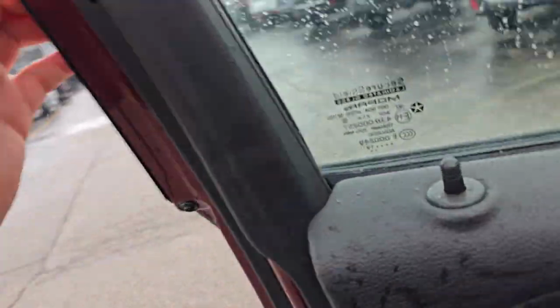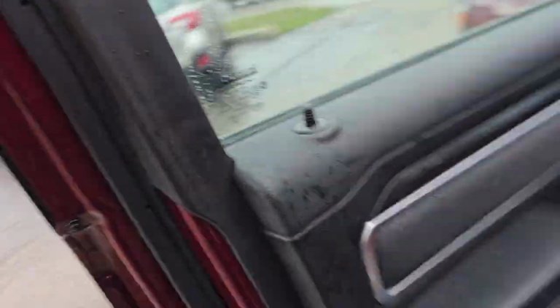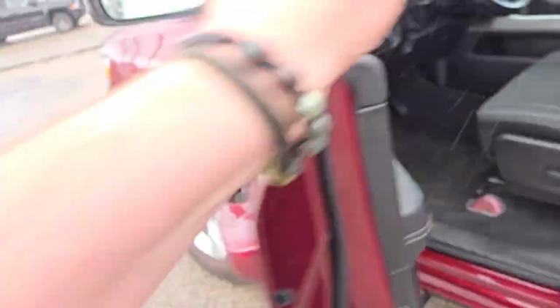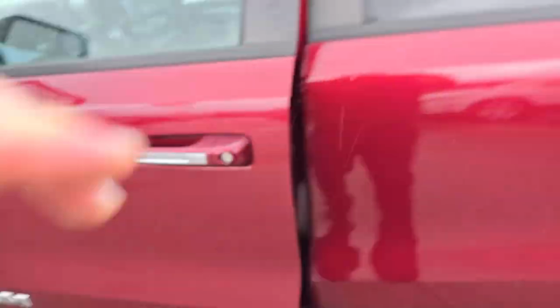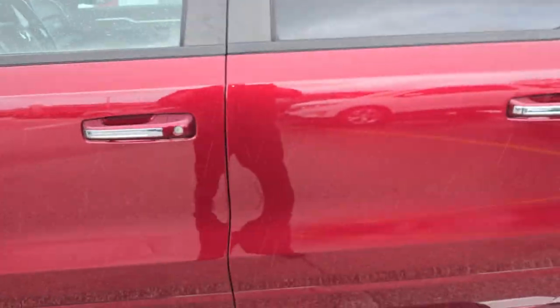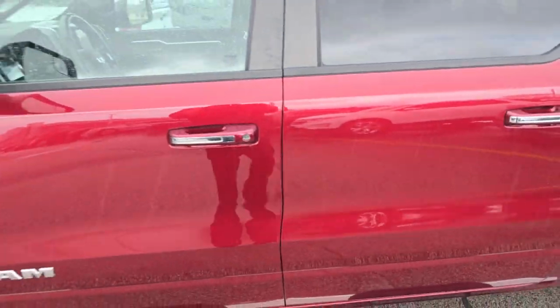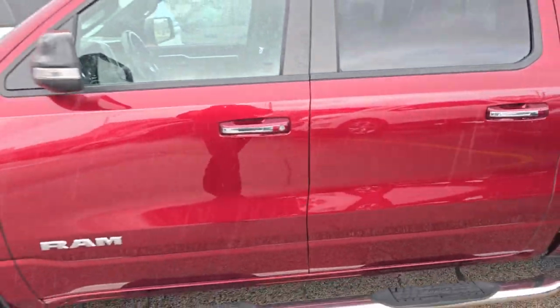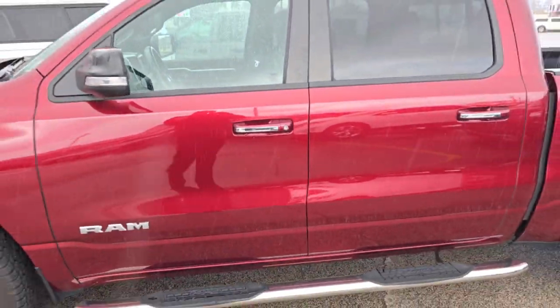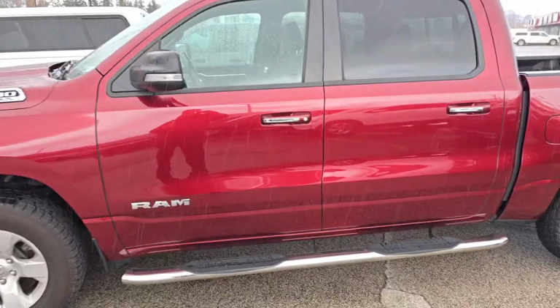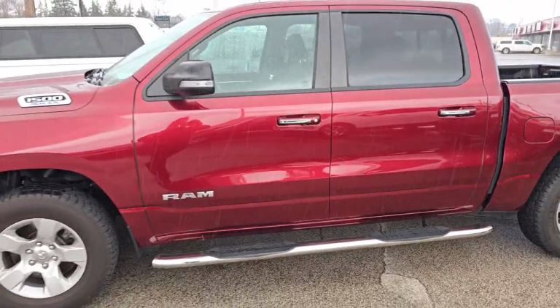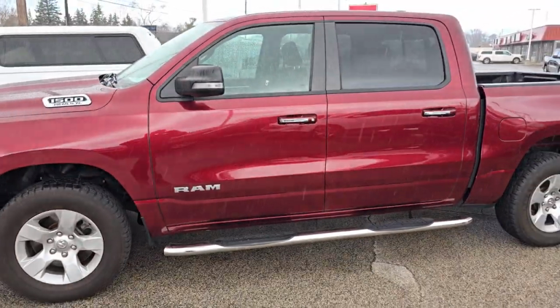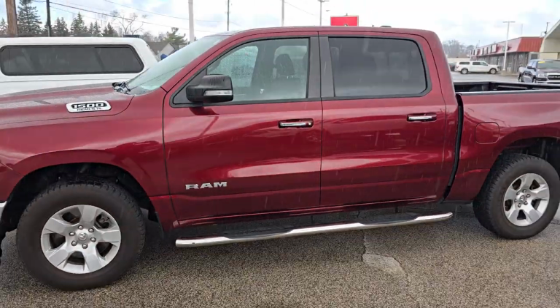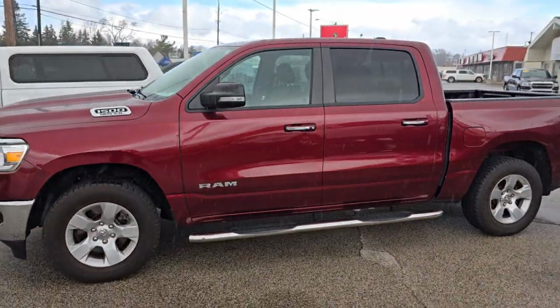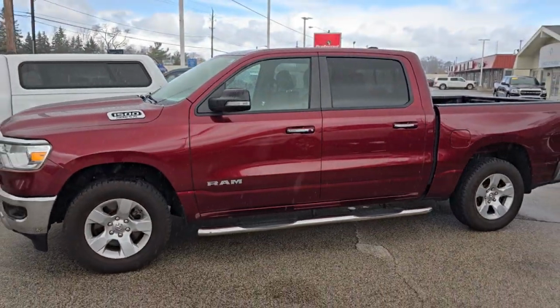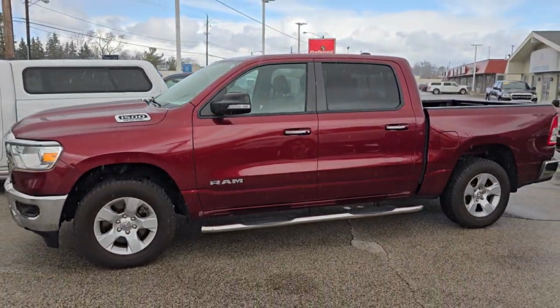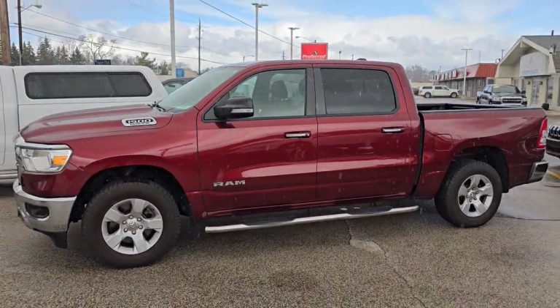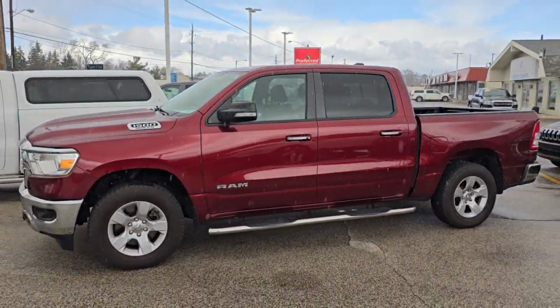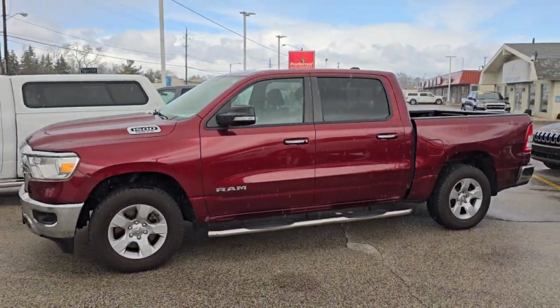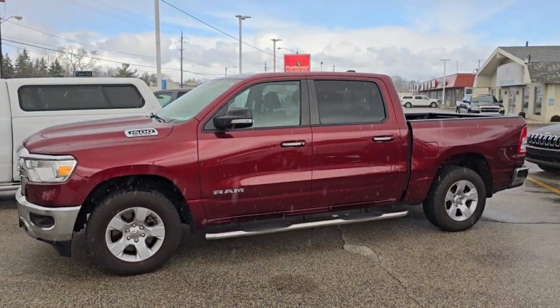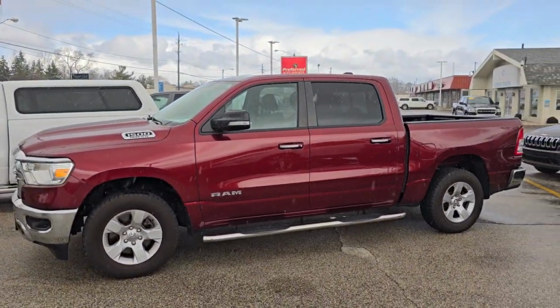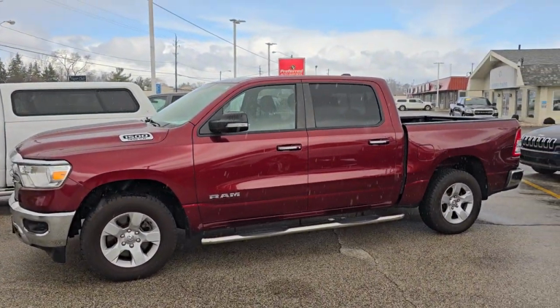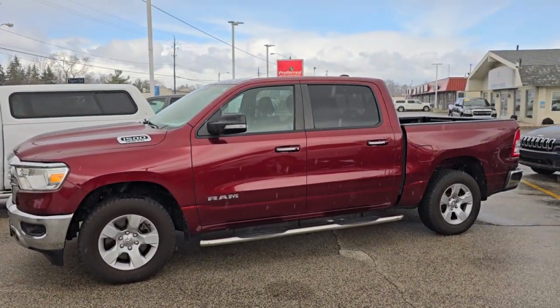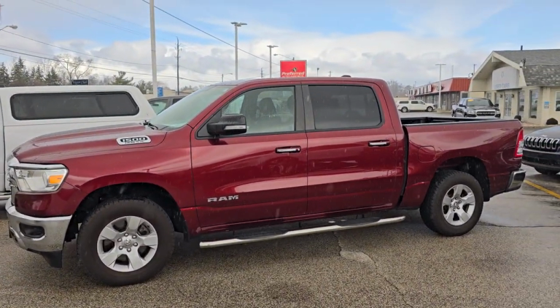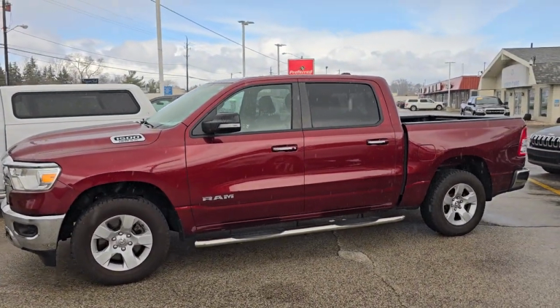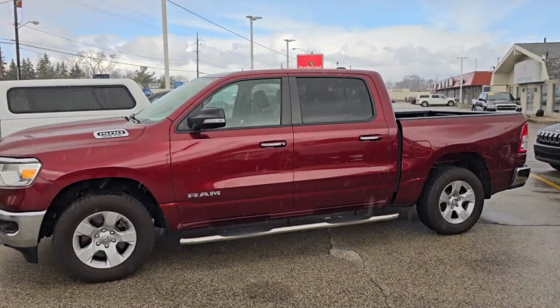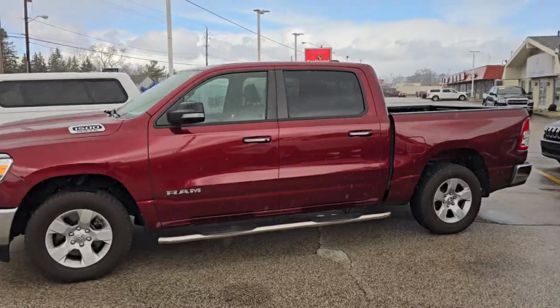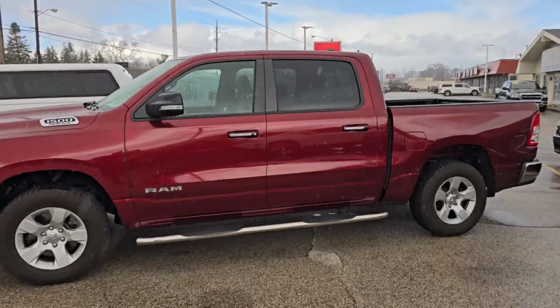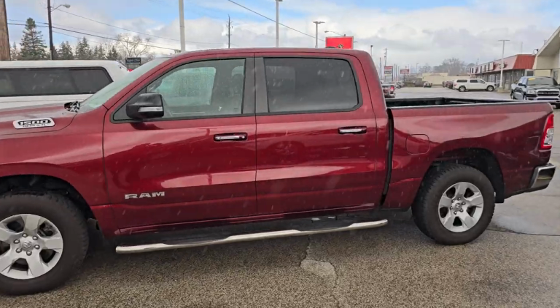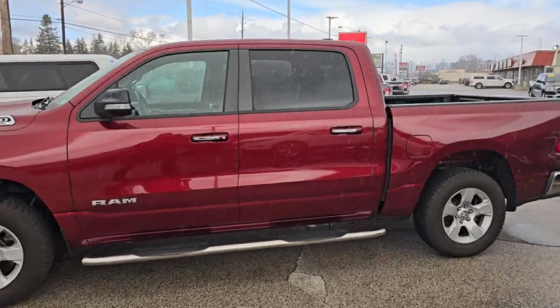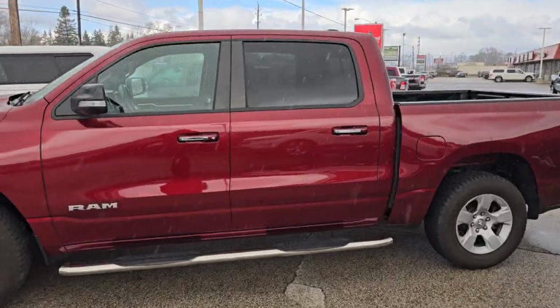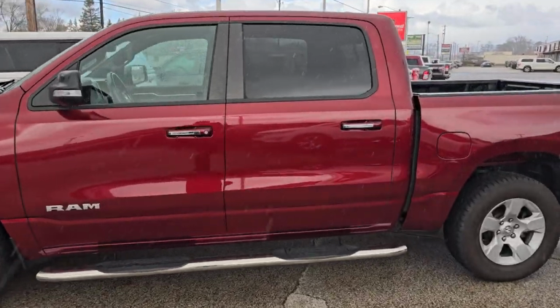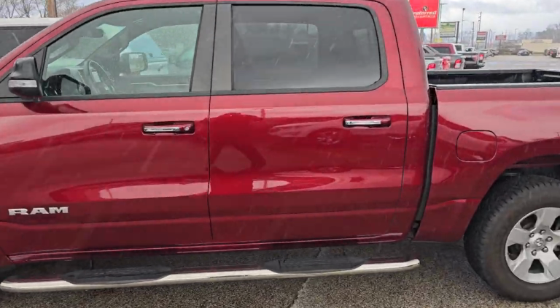This is the 2019 Ram. Let me know when it works for you to come check it out and take a little drive. We'll see you soon.